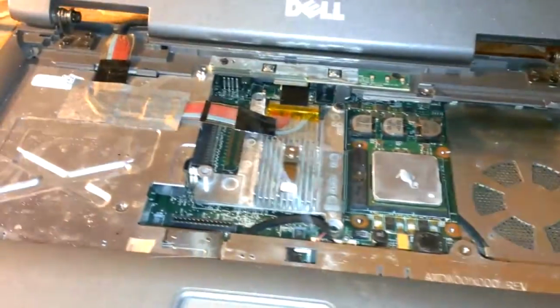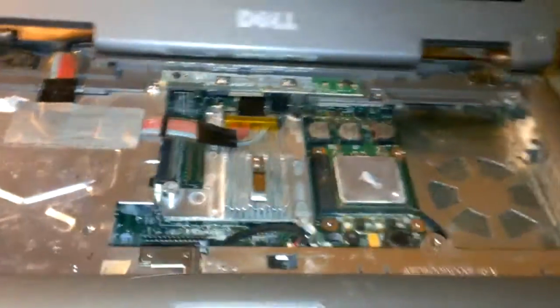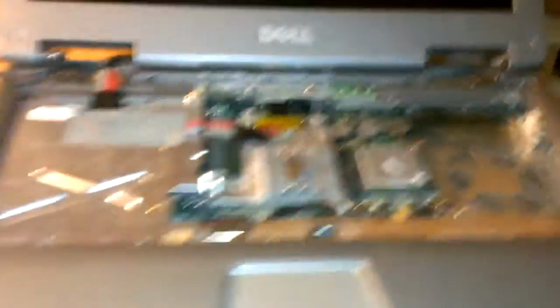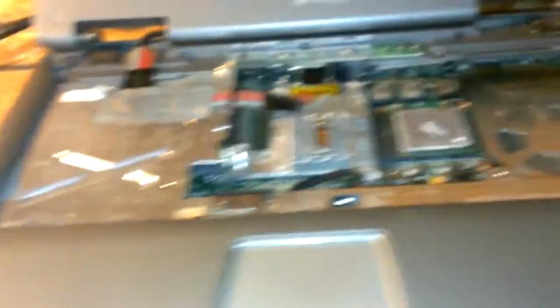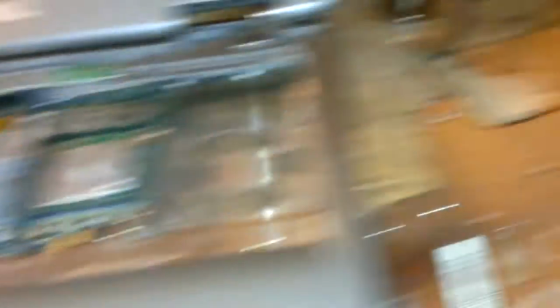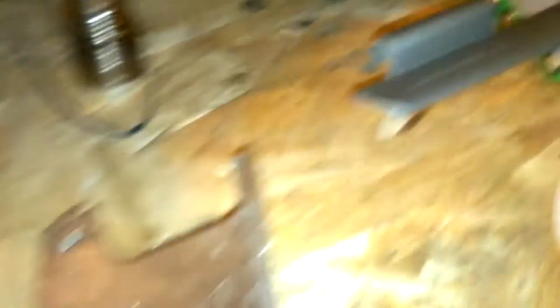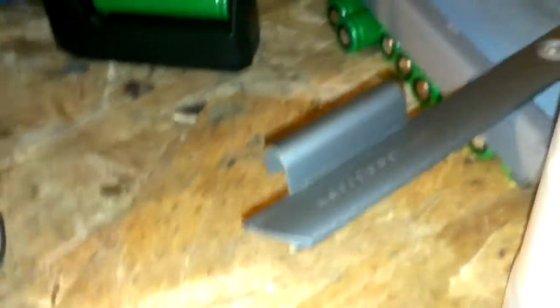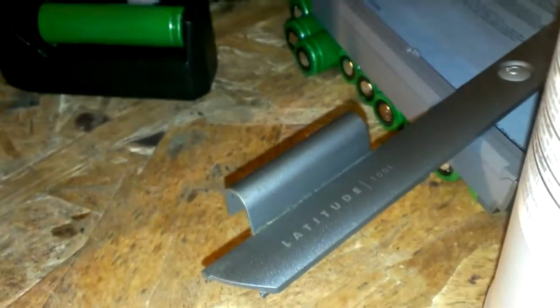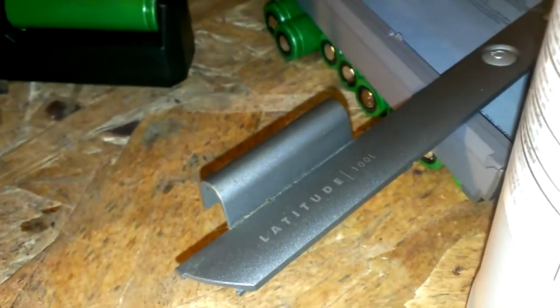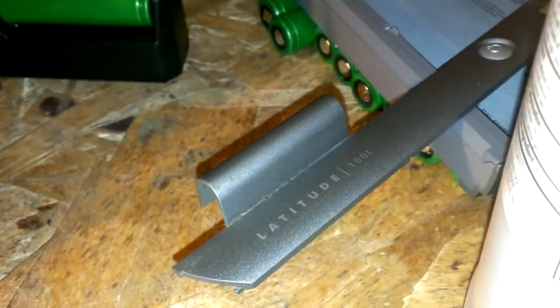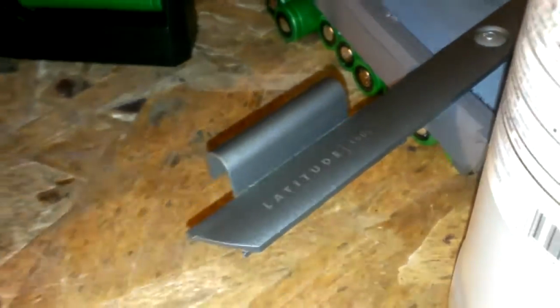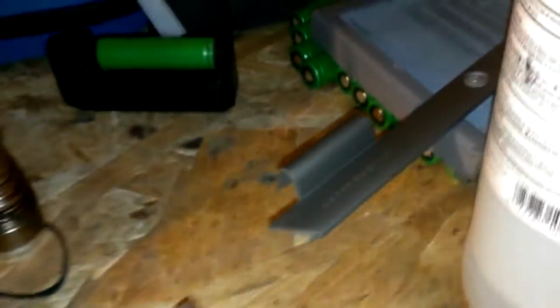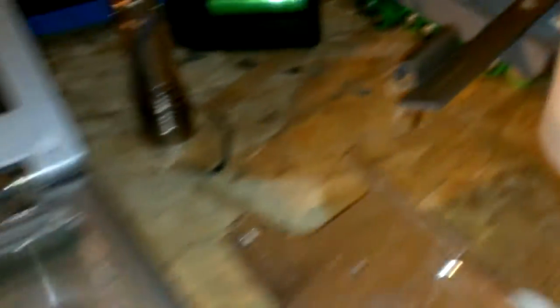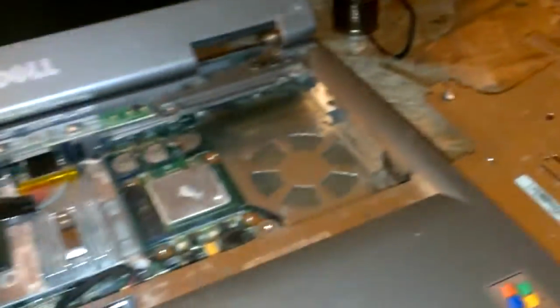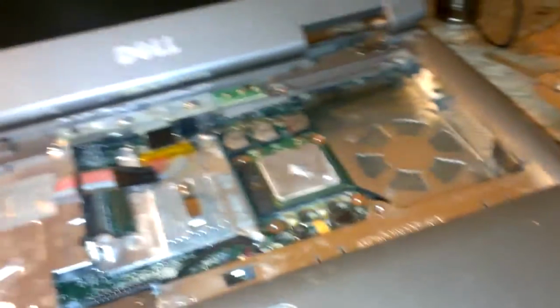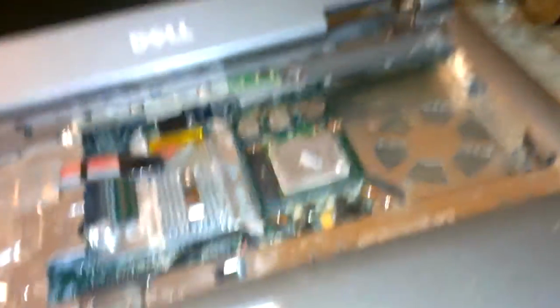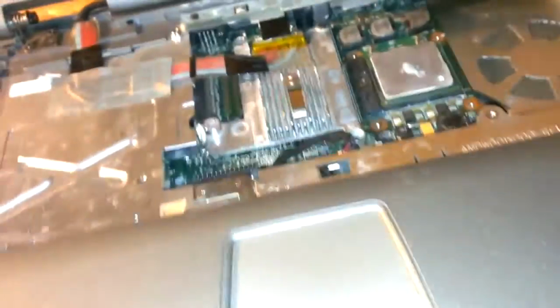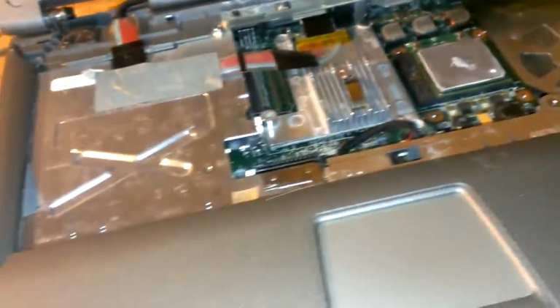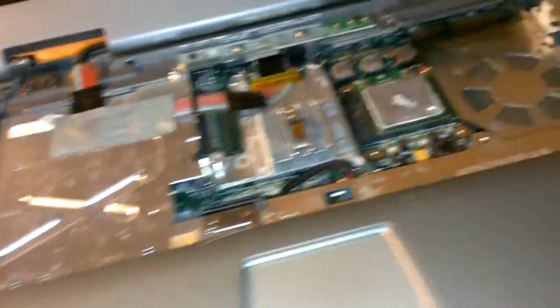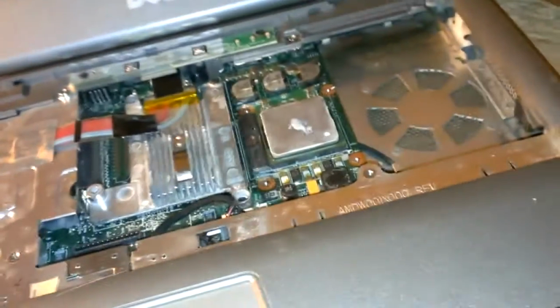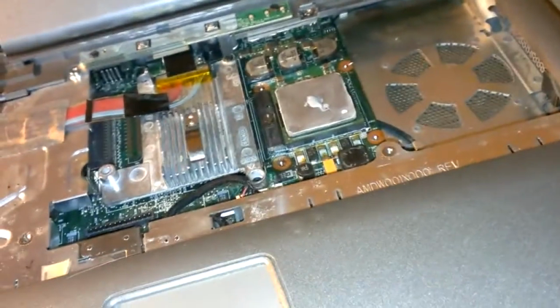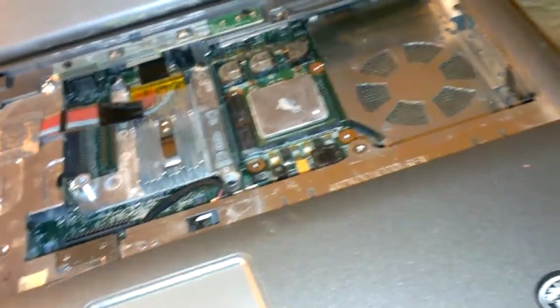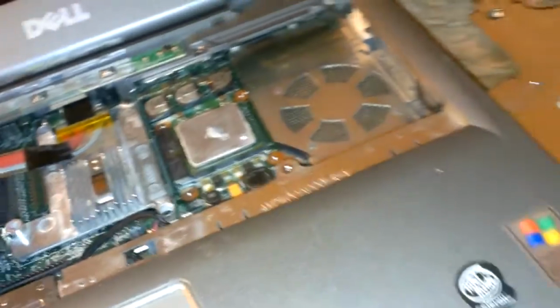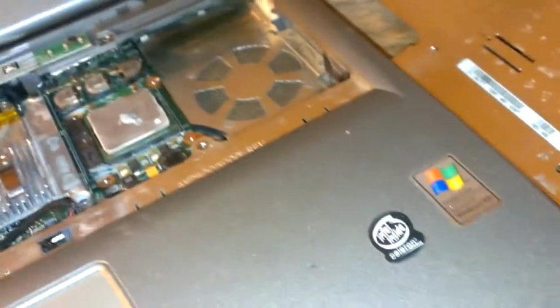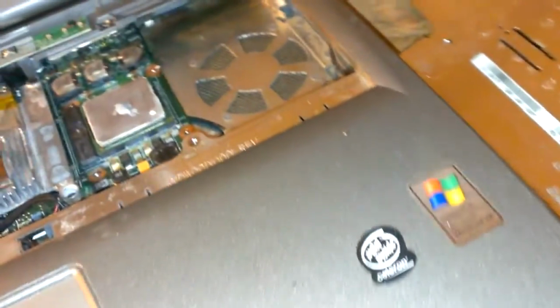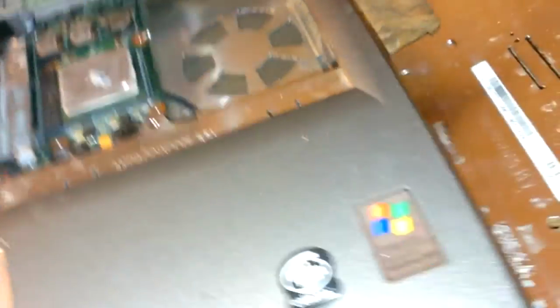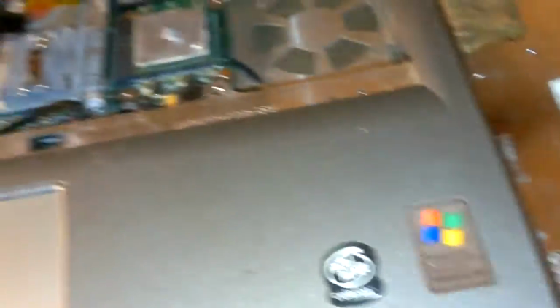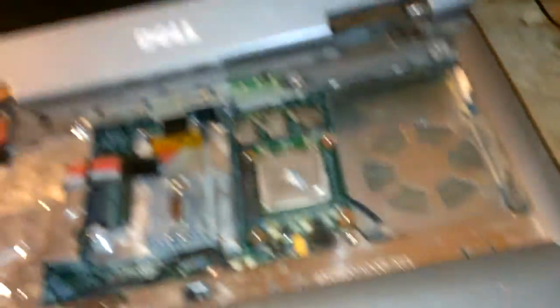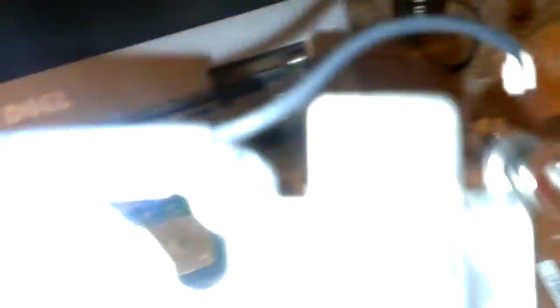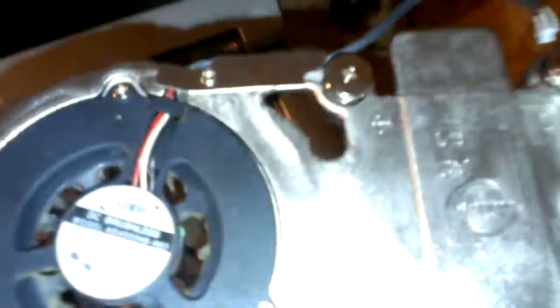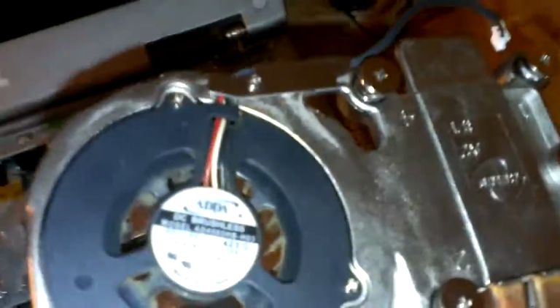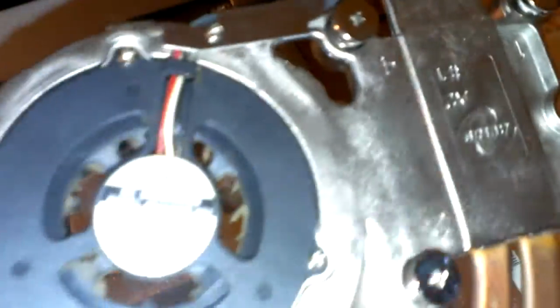Alright guys, I got a Dell Latitude 100L. It was overheating and shutting down after a while. I've already got it all taken apart and cleaned, but anyway, I'm going to show you the reassembly.